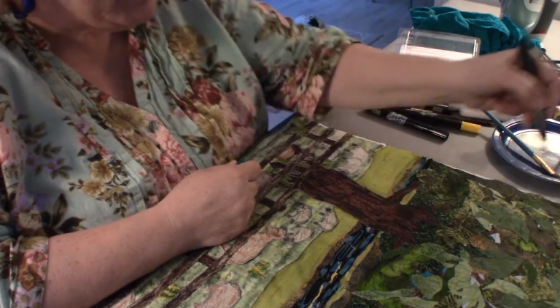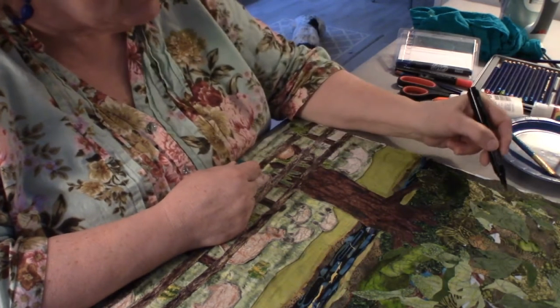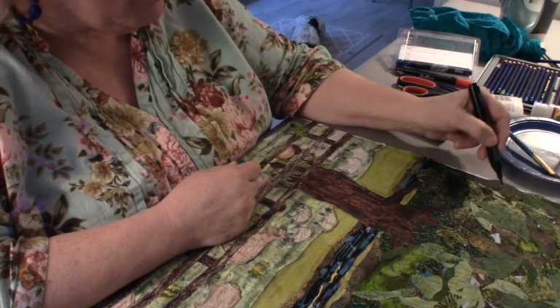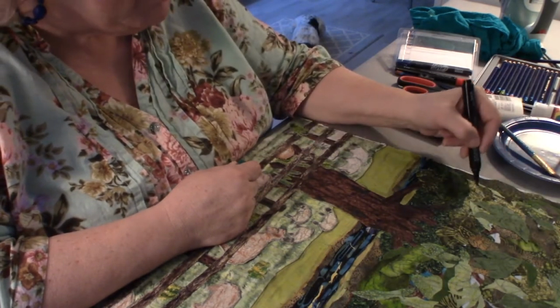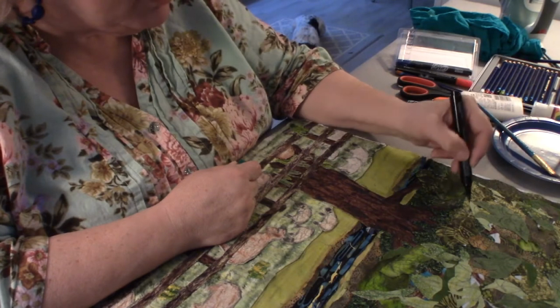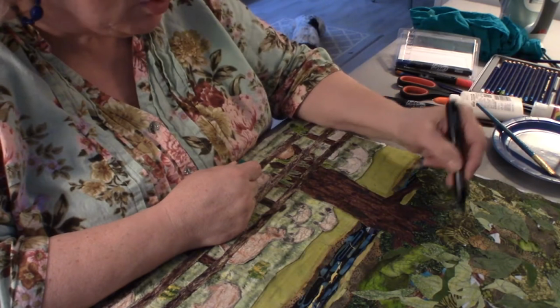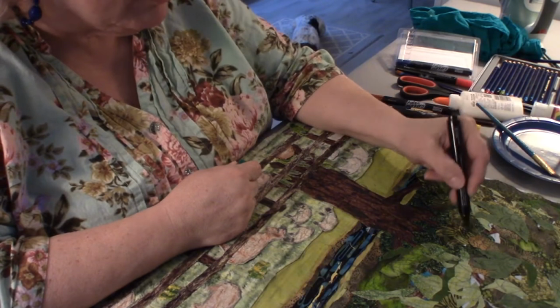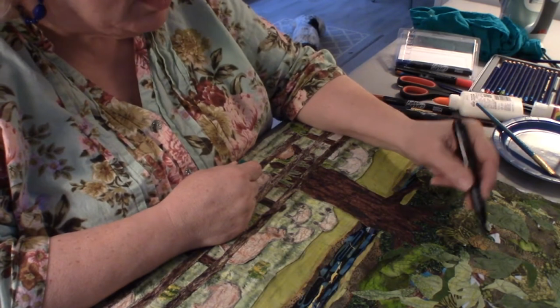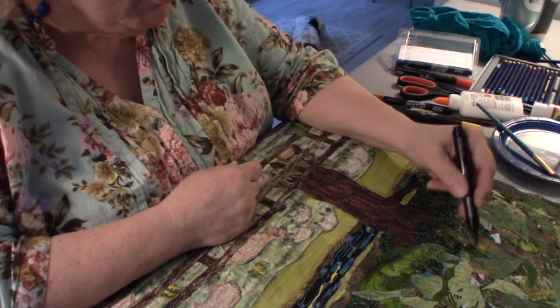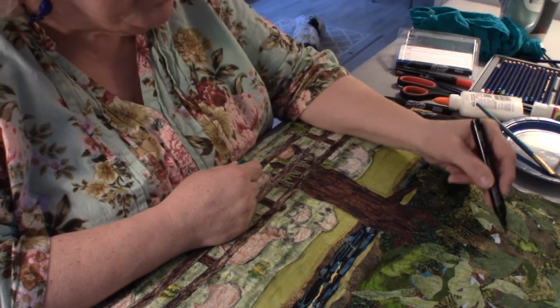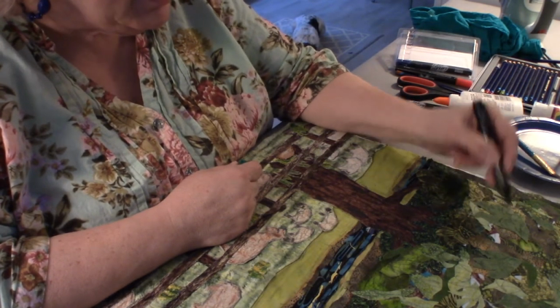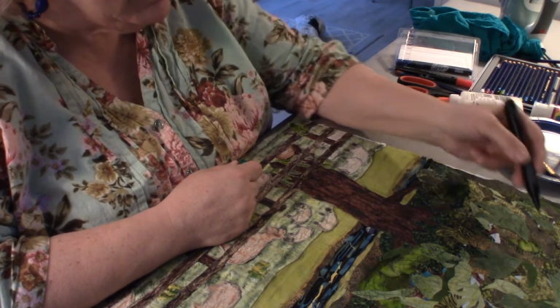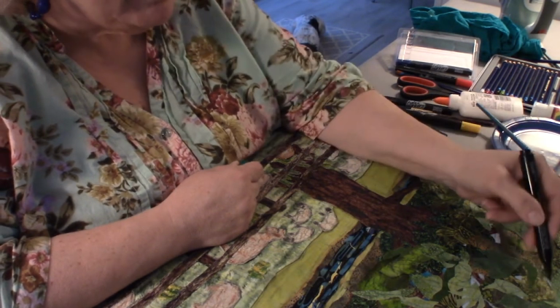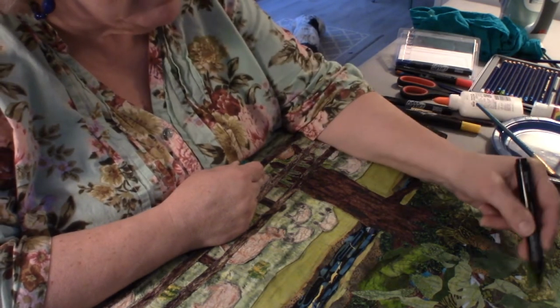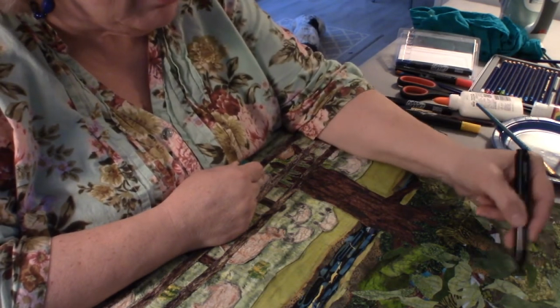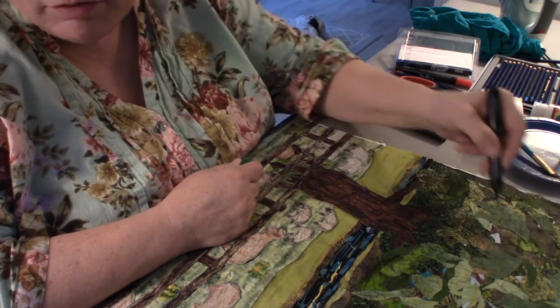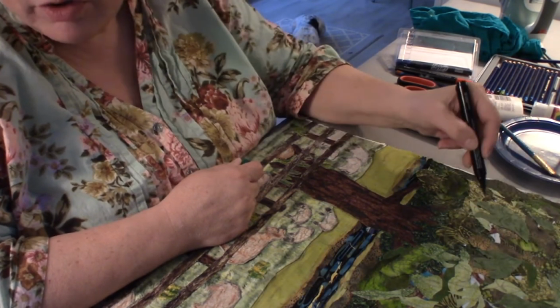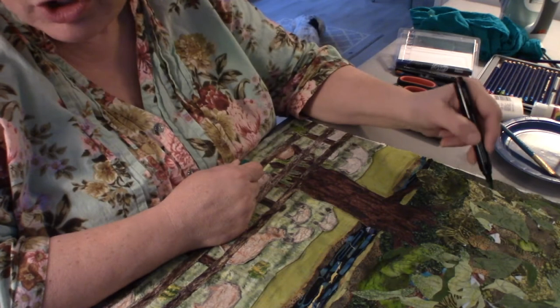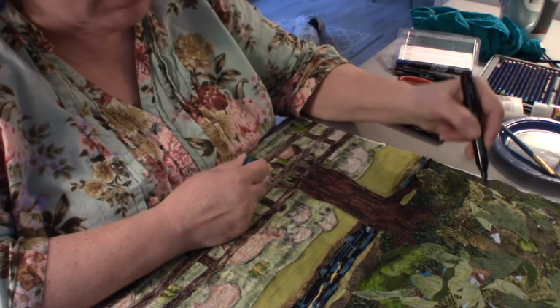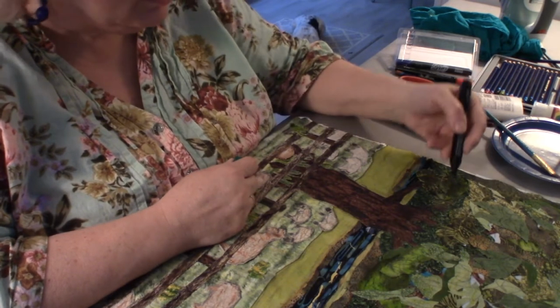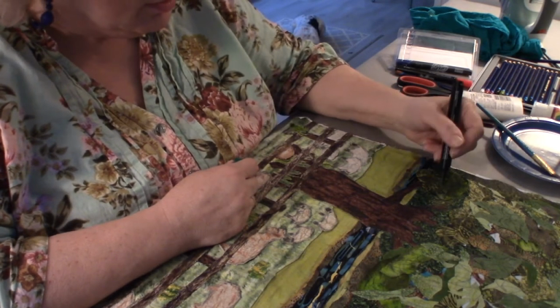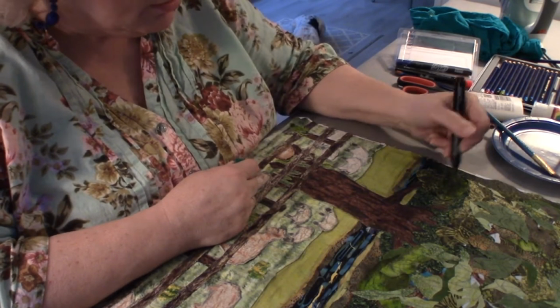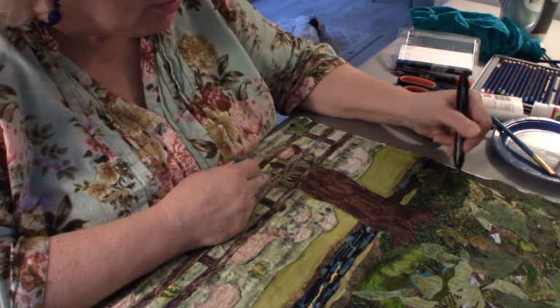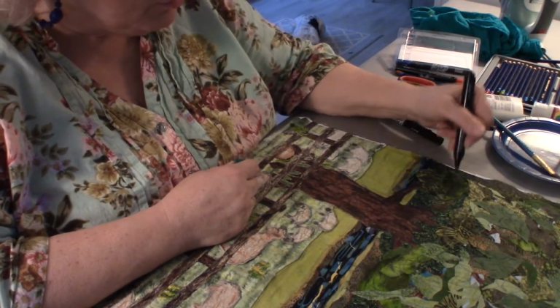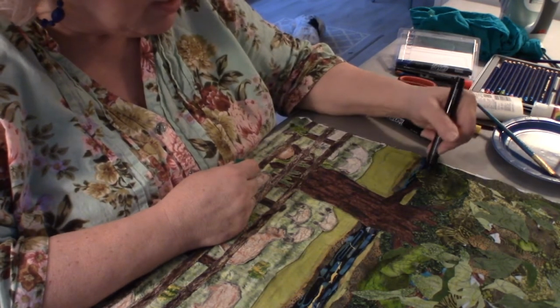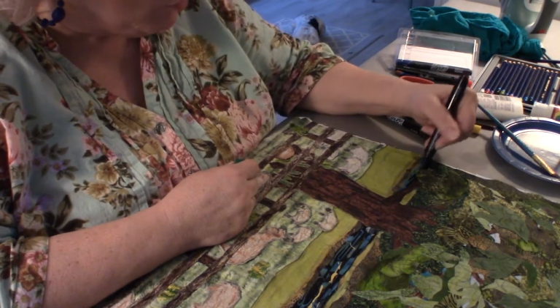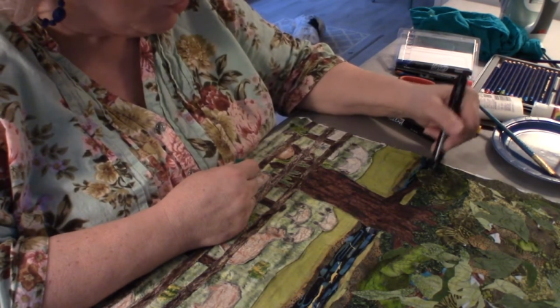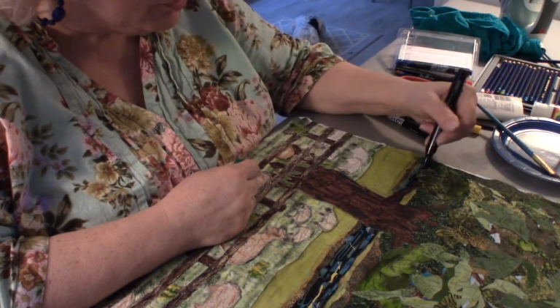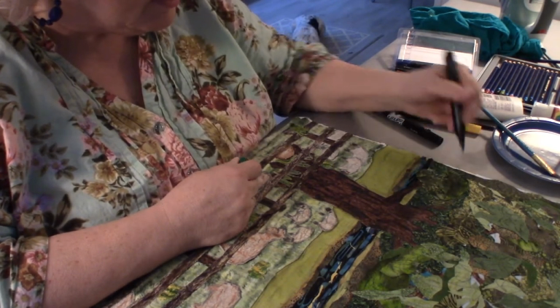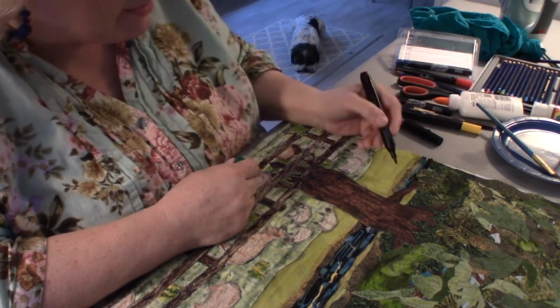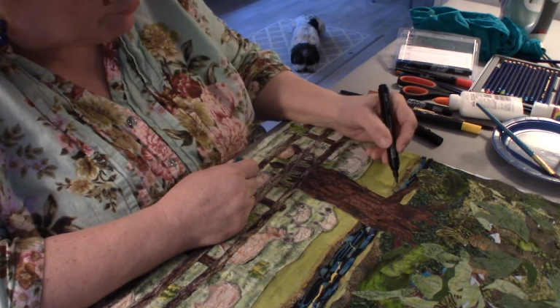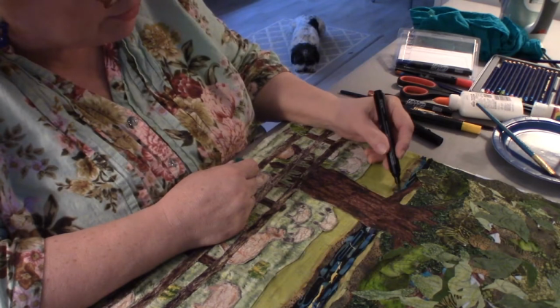I use a light hand — I can always go back and add more but I can't take it away, especially with these markers. With the Inktense they're a little more adjustable, so you can add more water to kind of thin out the look.